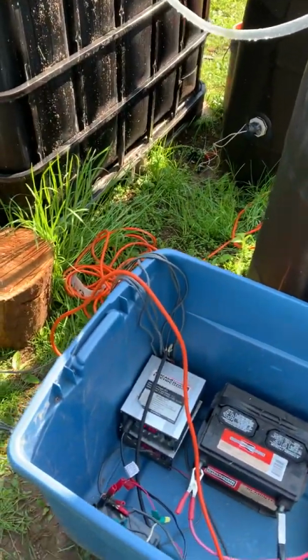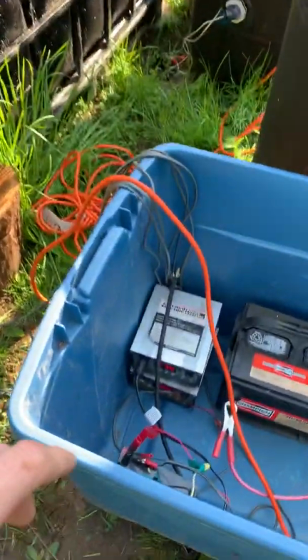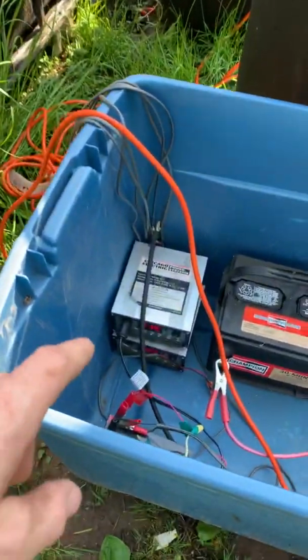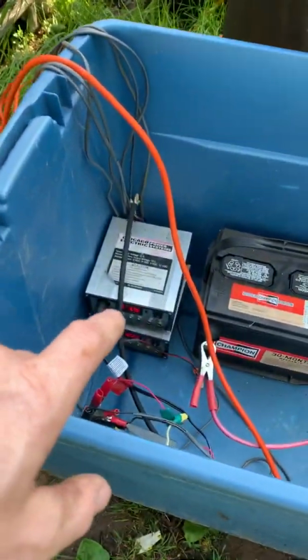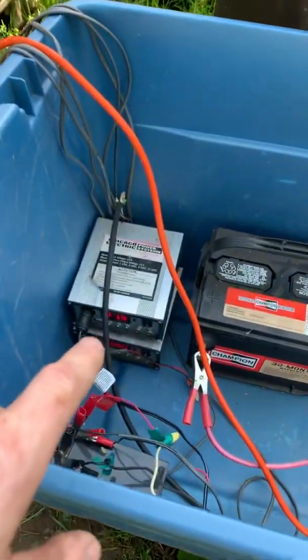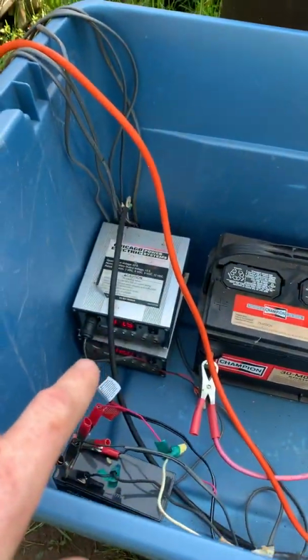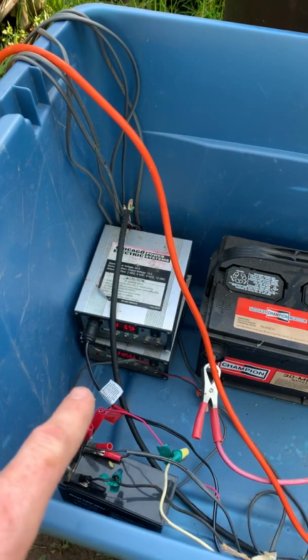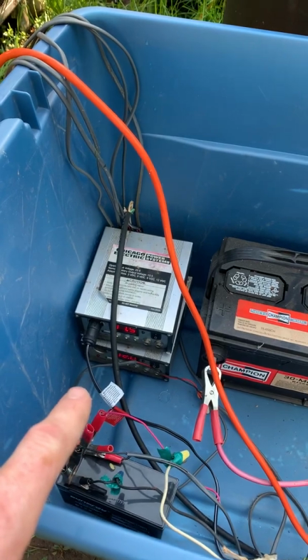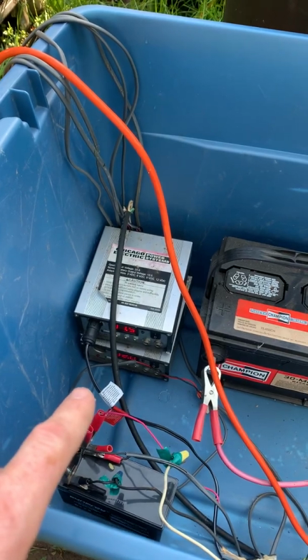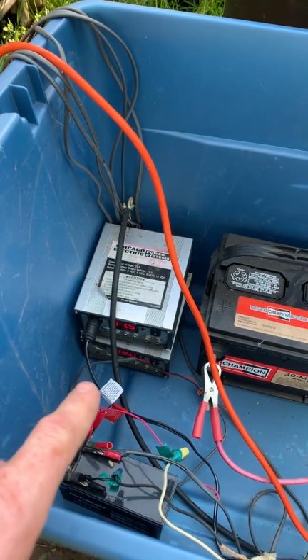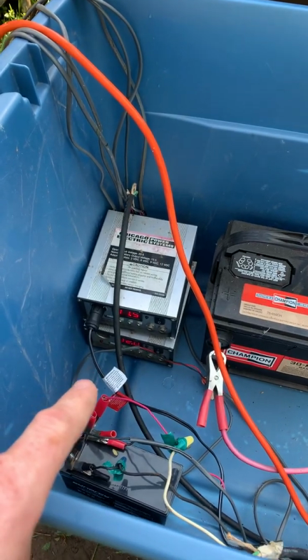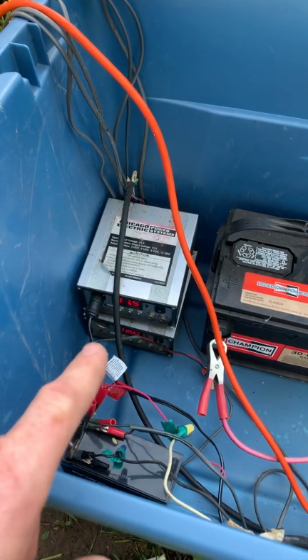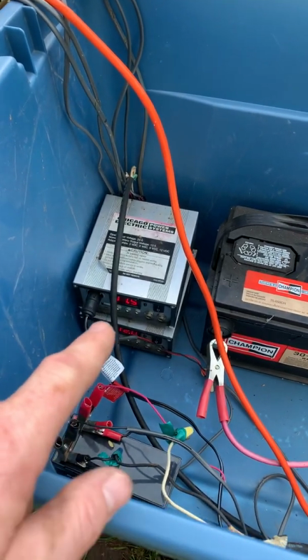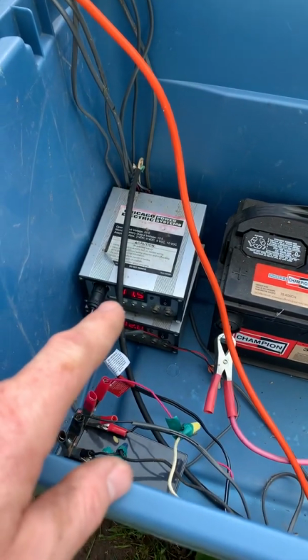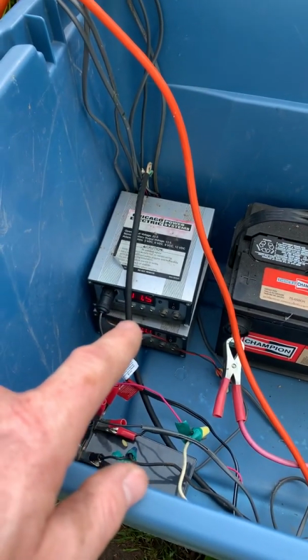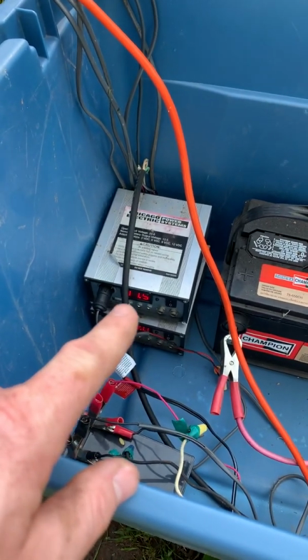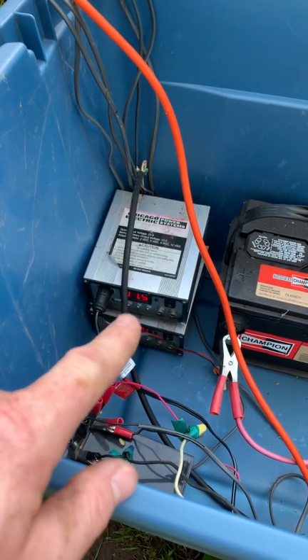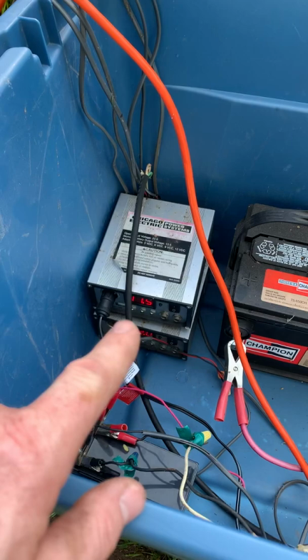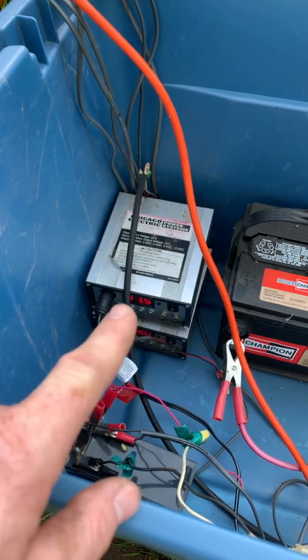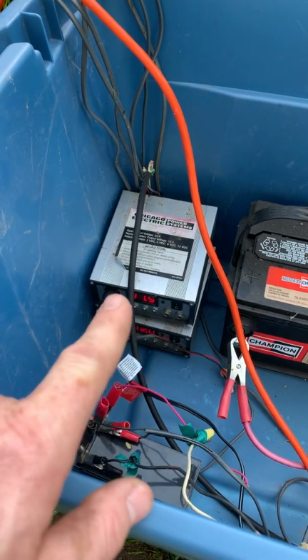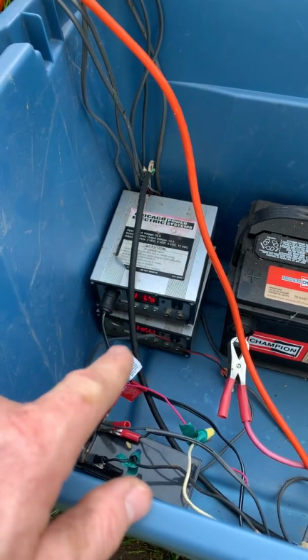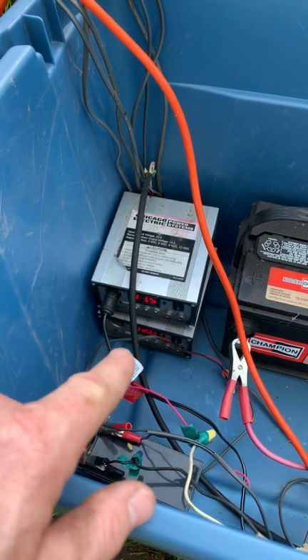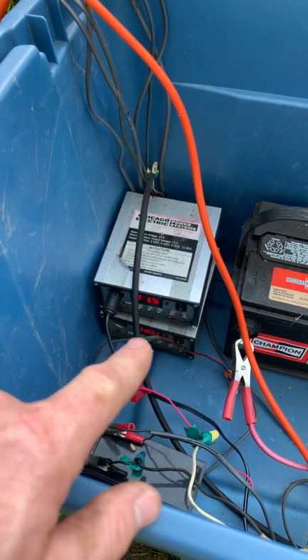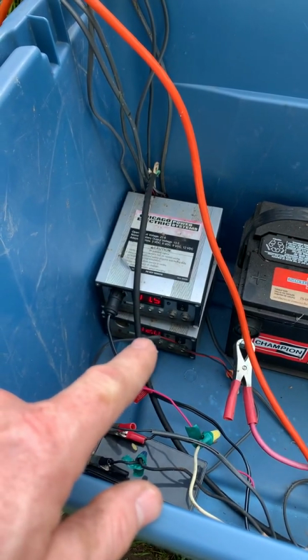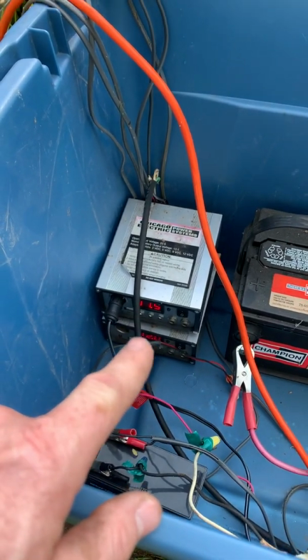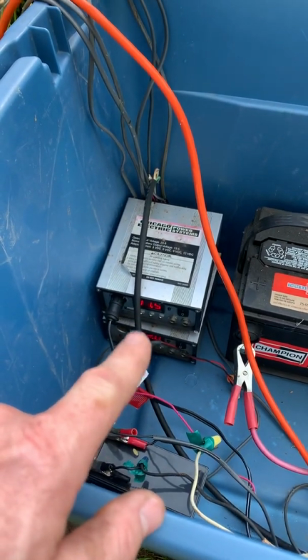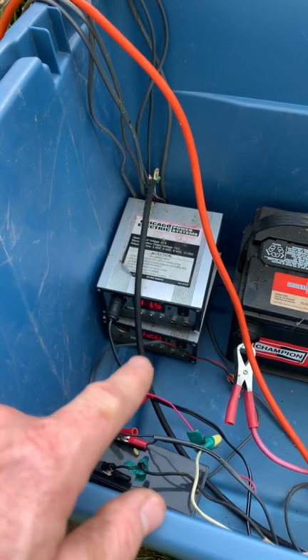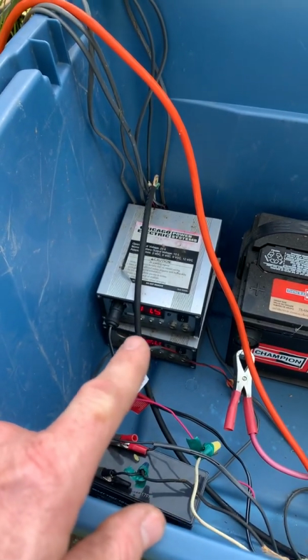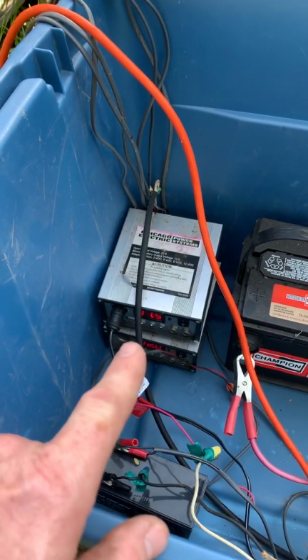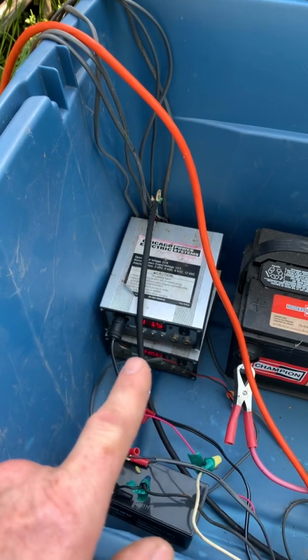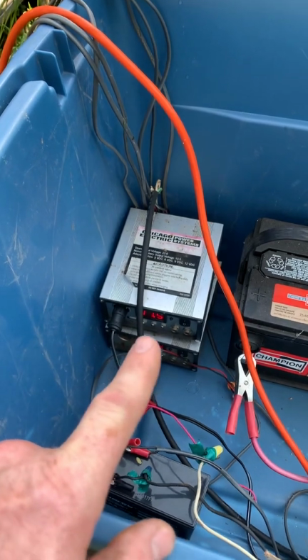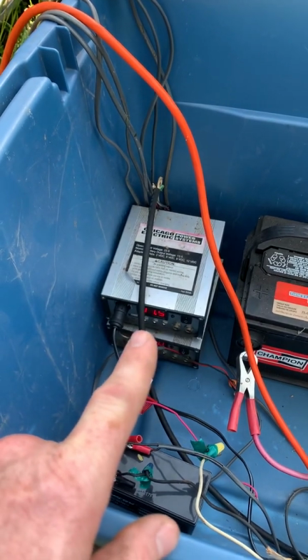And as you can see, it's about 8:45 in the morning on a Sunday and the sun's just coming up. So it's holding steady at 11.5 to 12.0 volts for the charge. It is low right now, but that's because it's drawing.